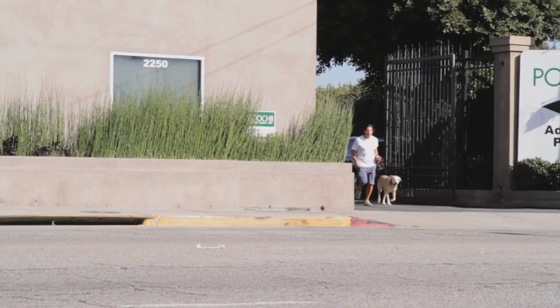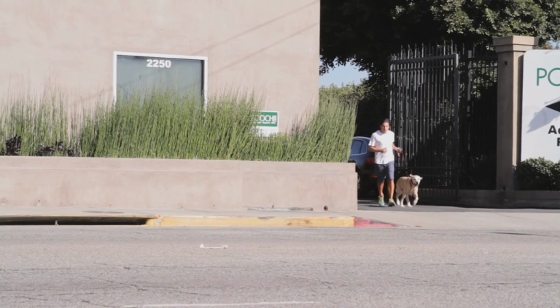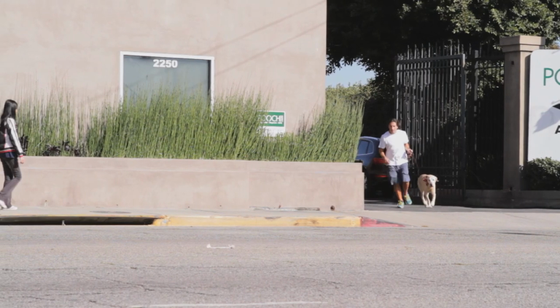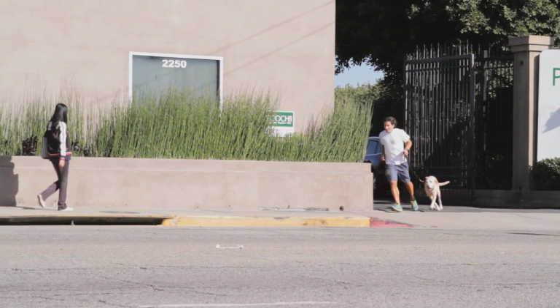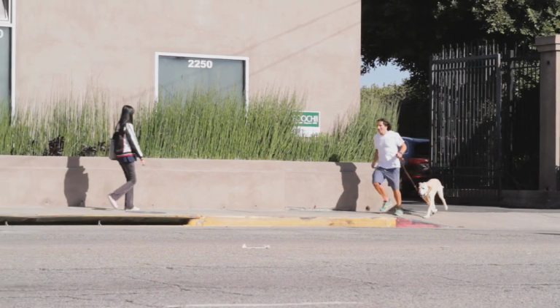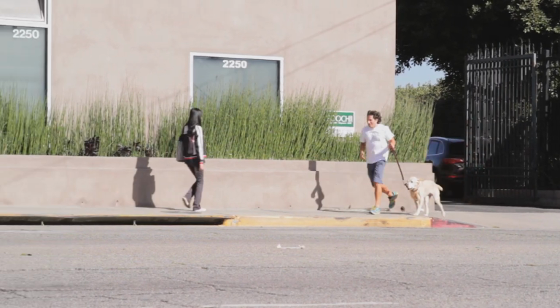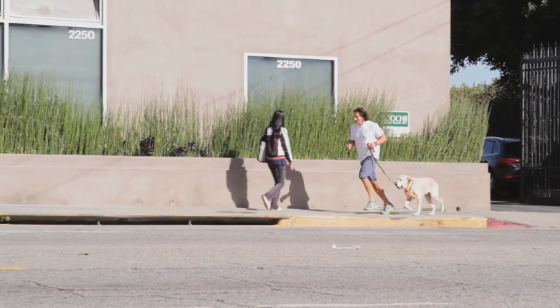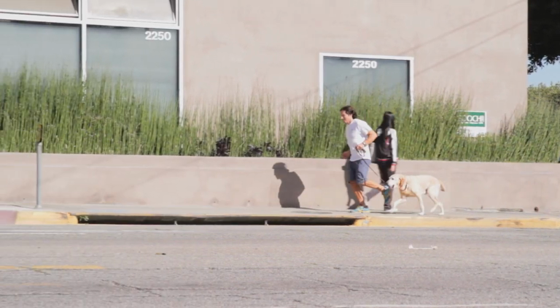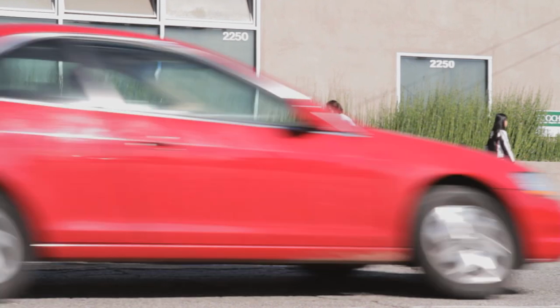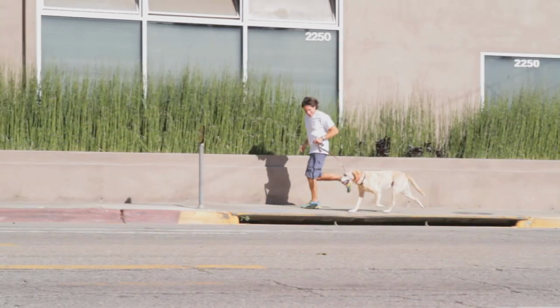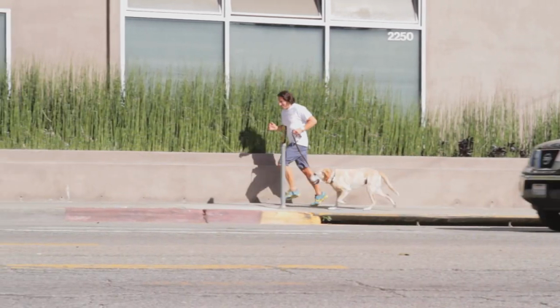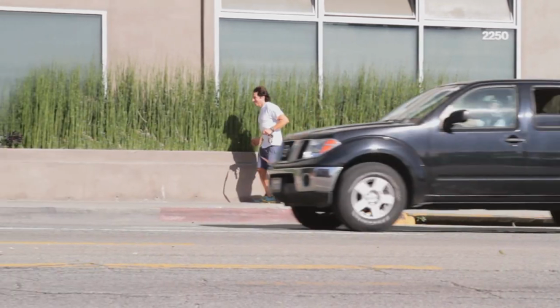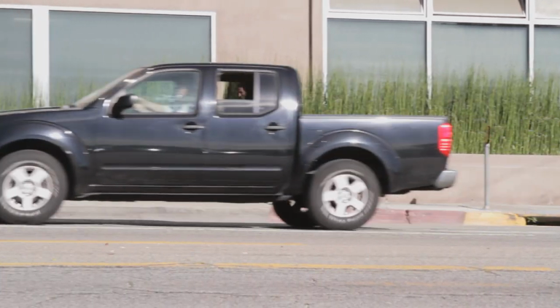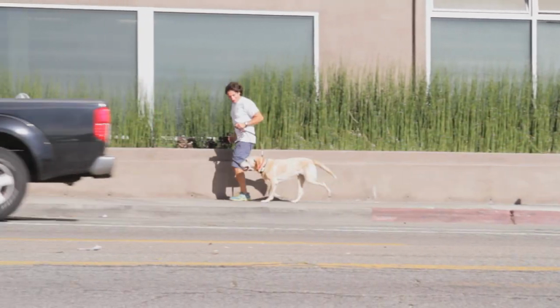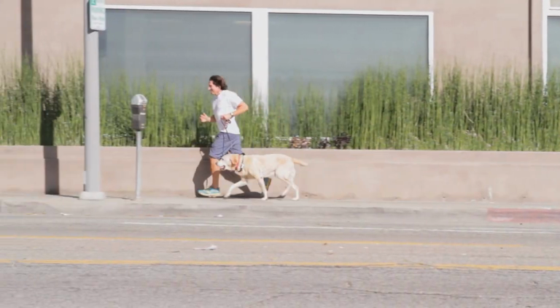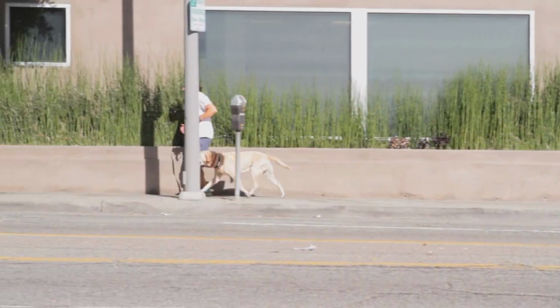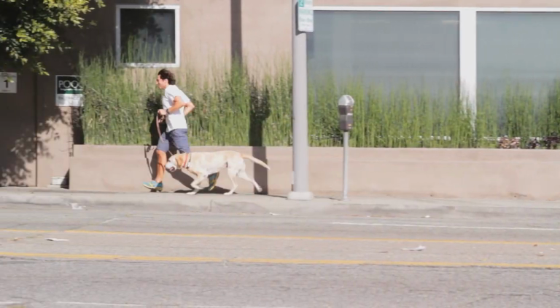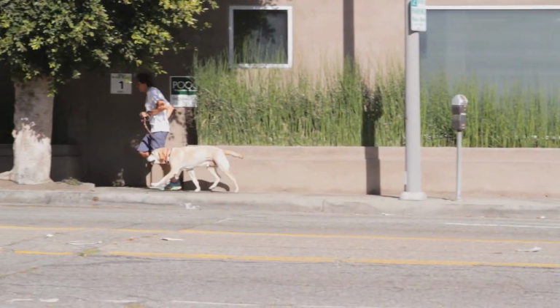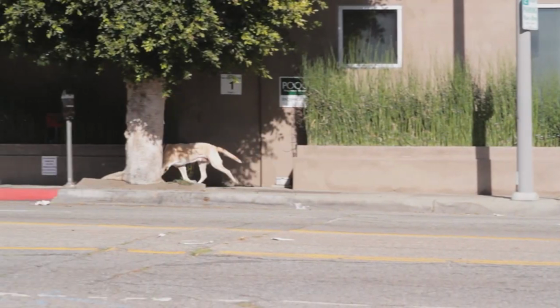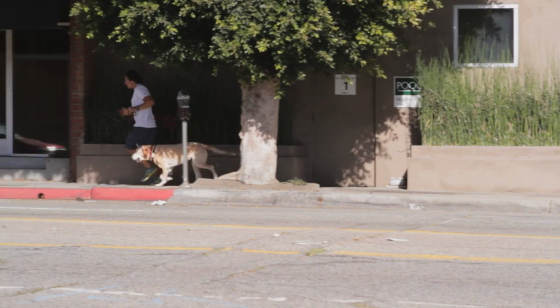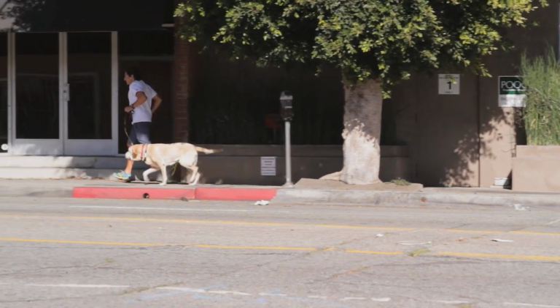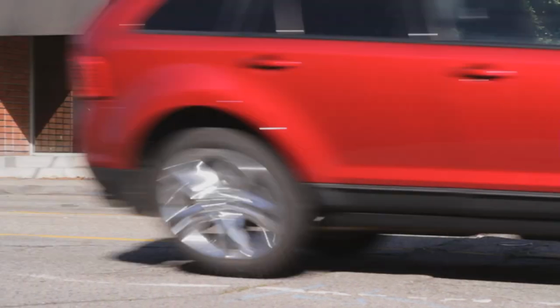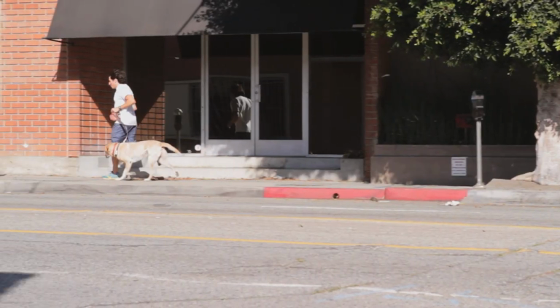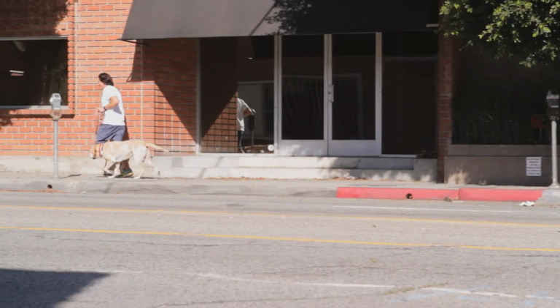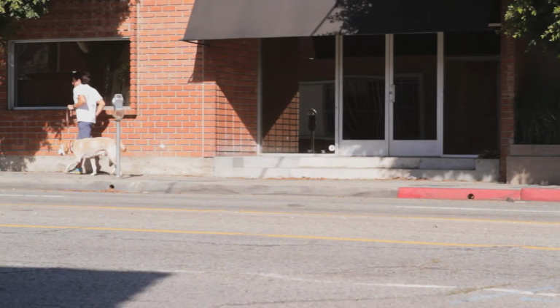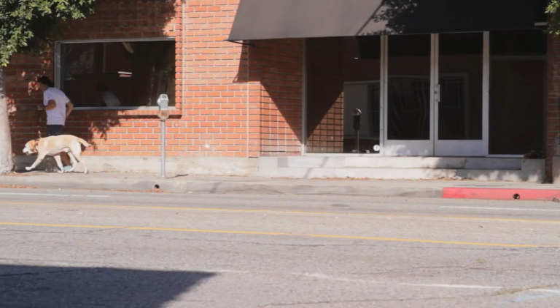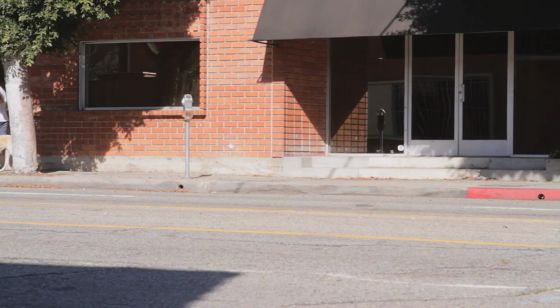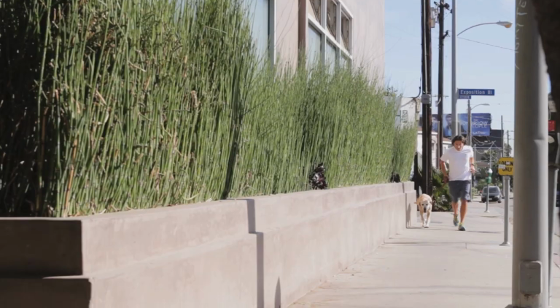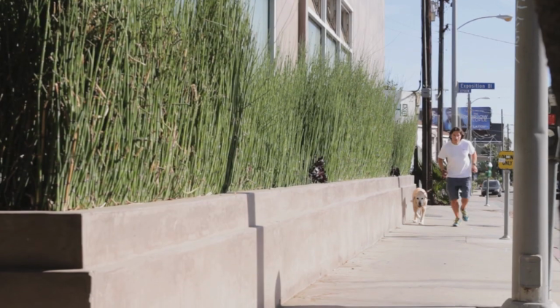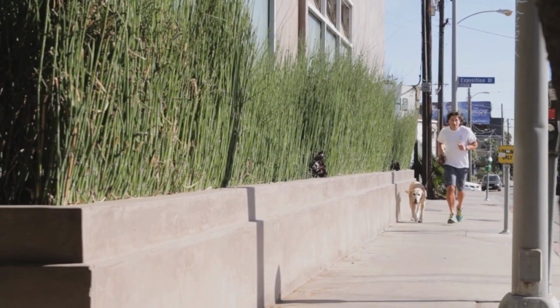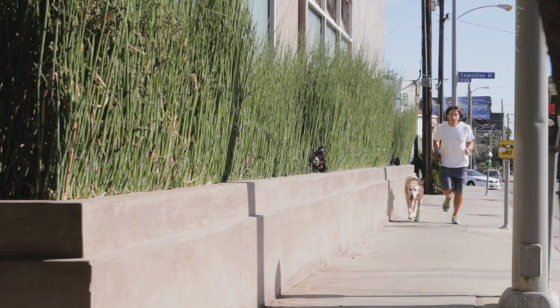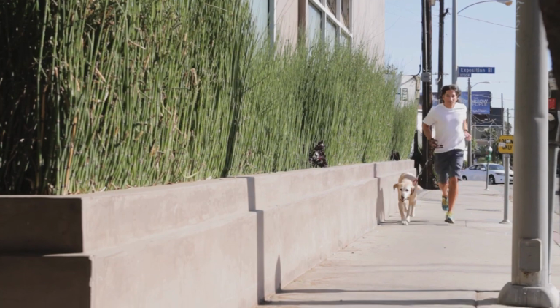The first thing you want to do to bond with your Labrador is exercise them. You've got to take your Labrador out for strenuous, vigorous exercise for a minimum of 30 minutes a day. But make sure you do it with them, because that will further the bond.